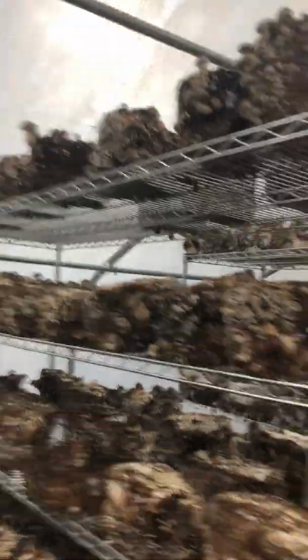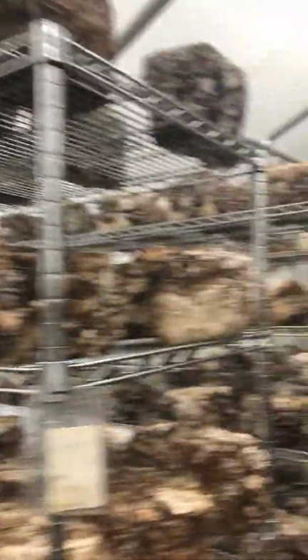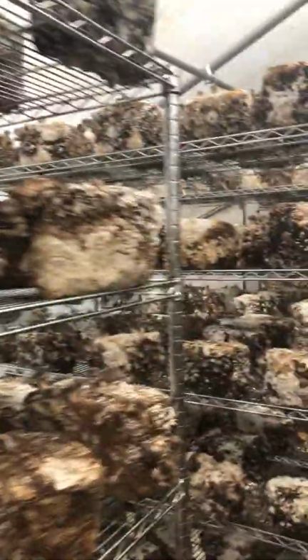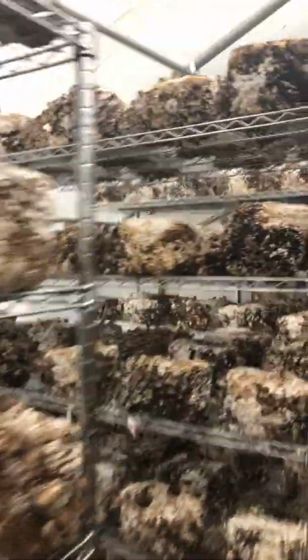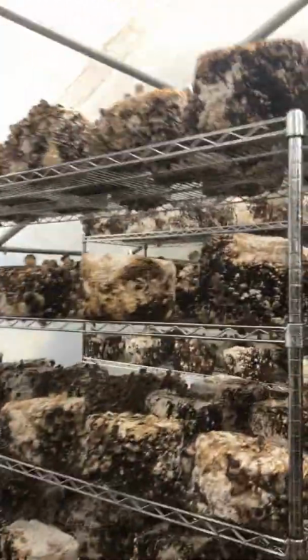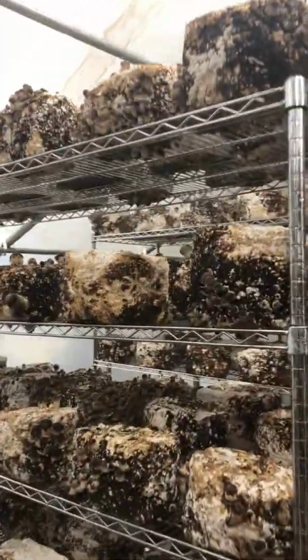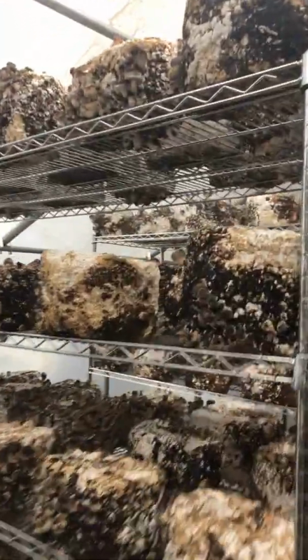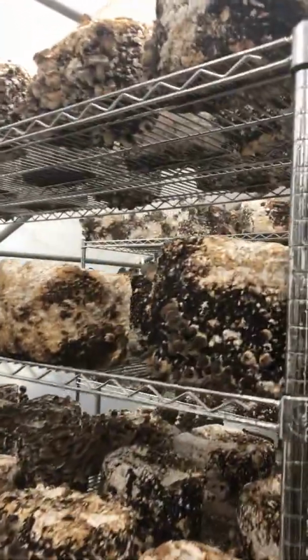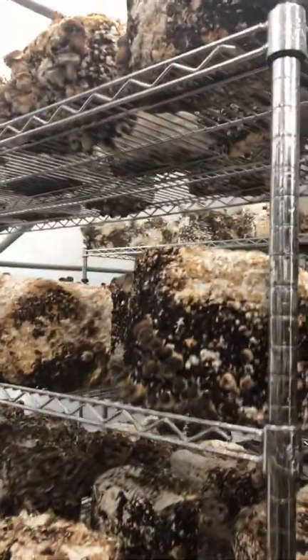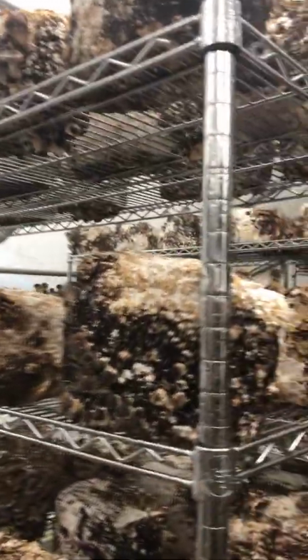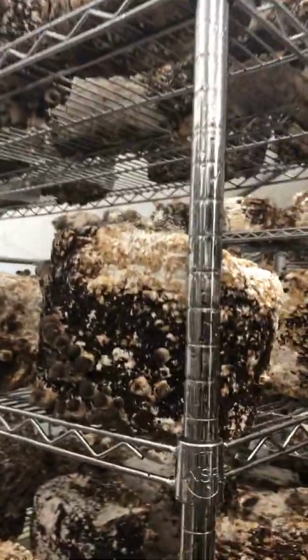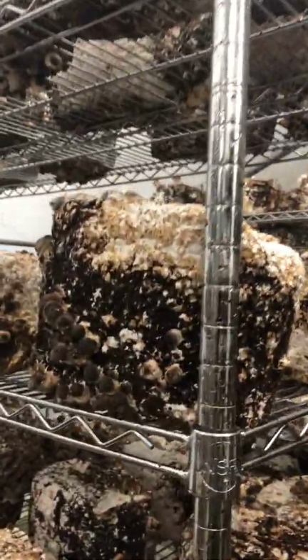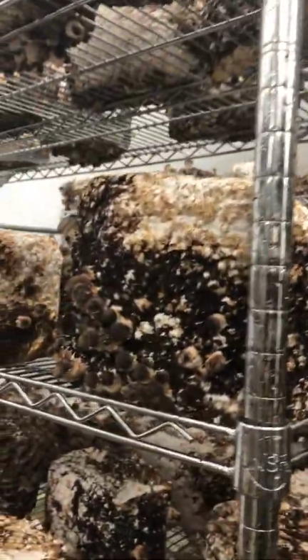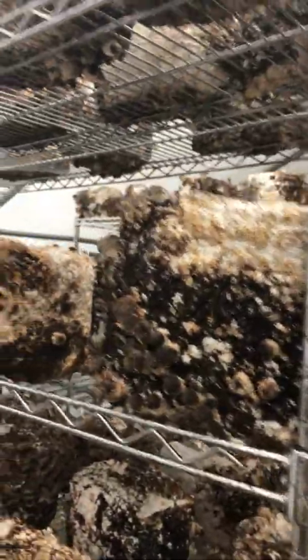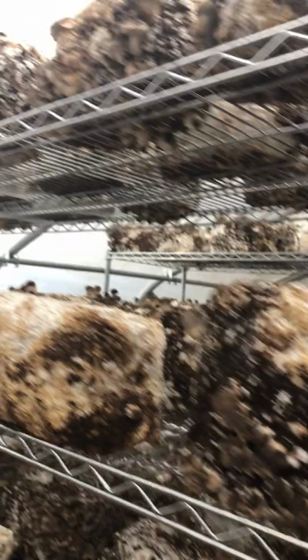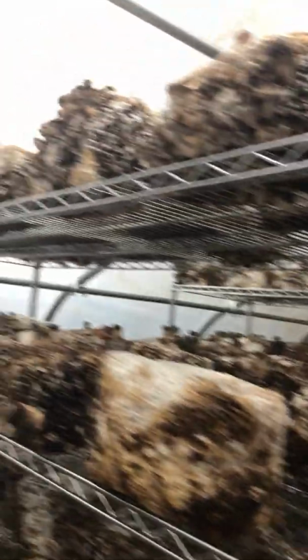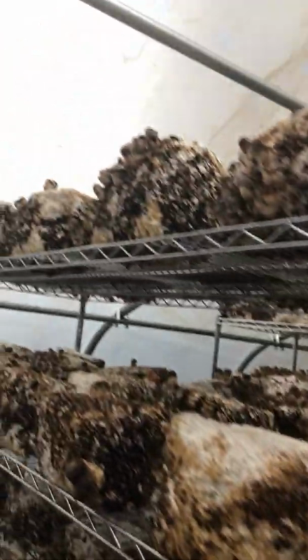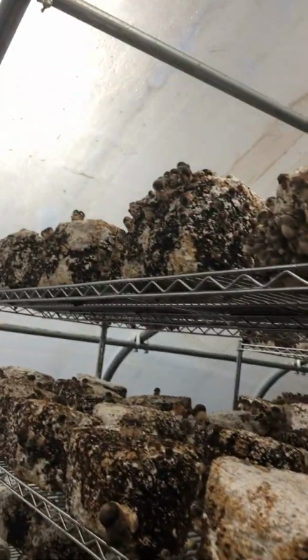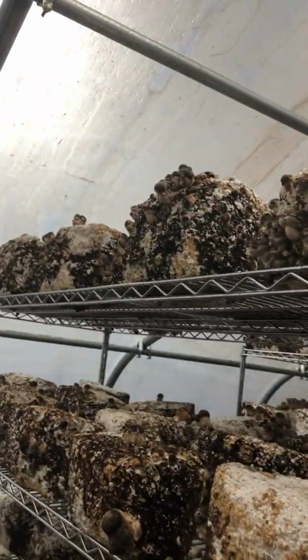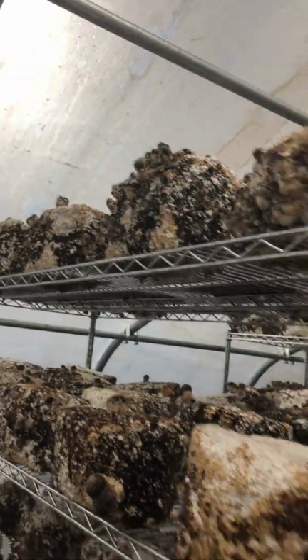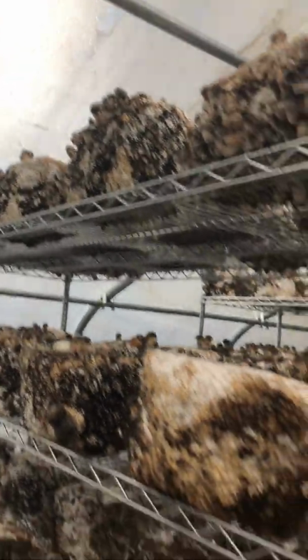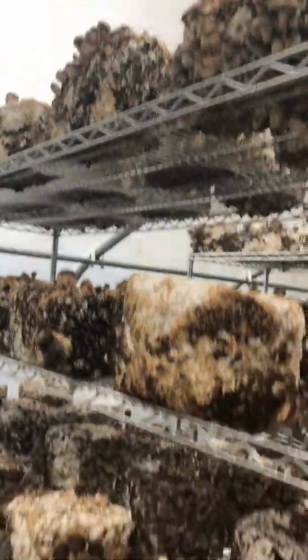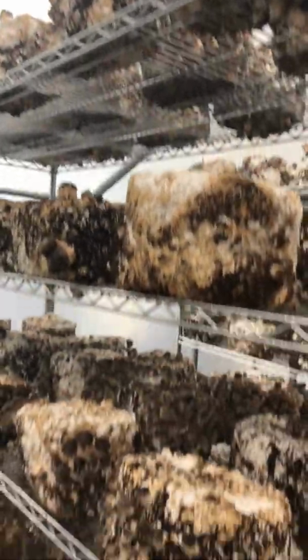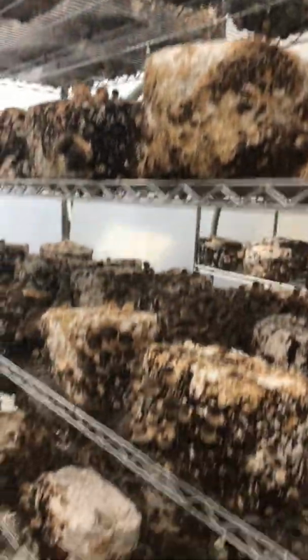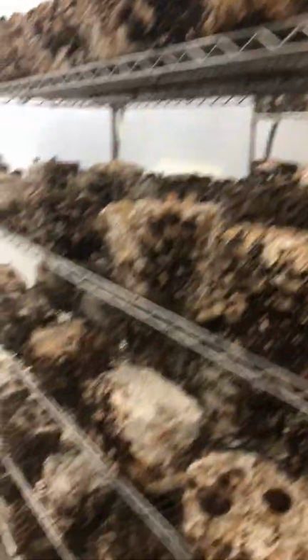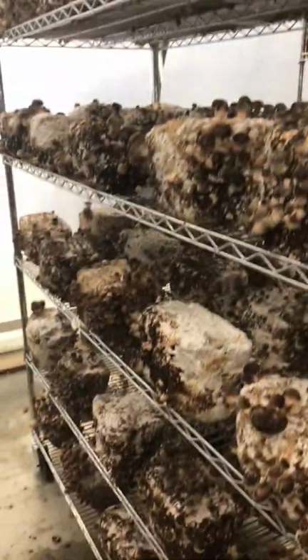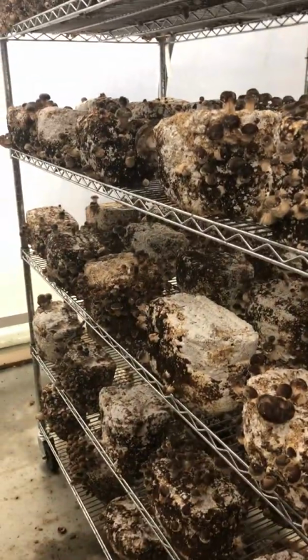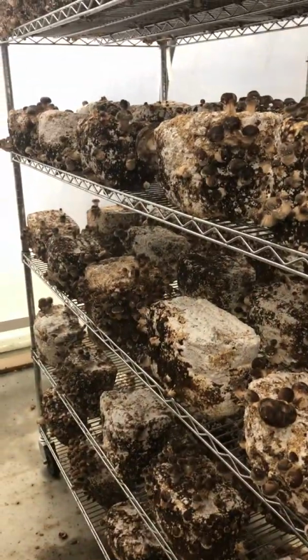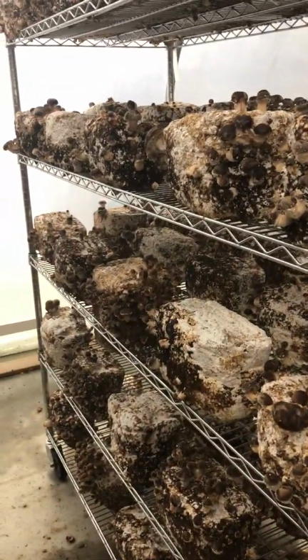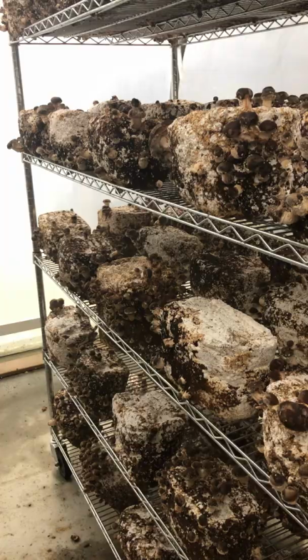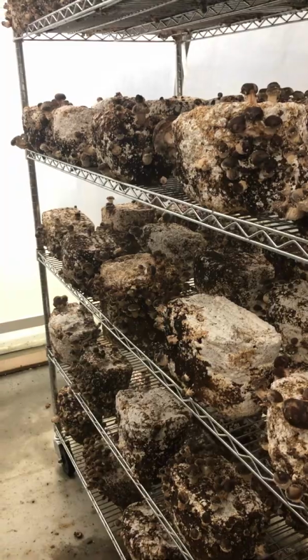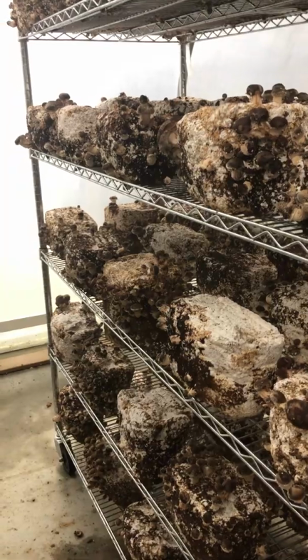And then these ones — you're looking at maybe three or four days with these little pins getting ready to harvest.